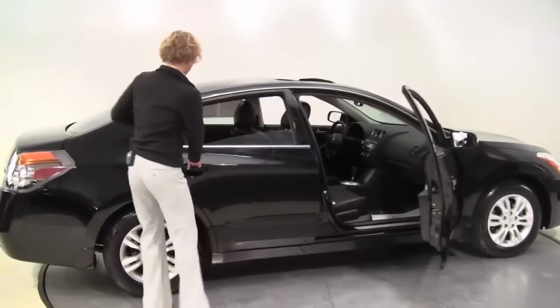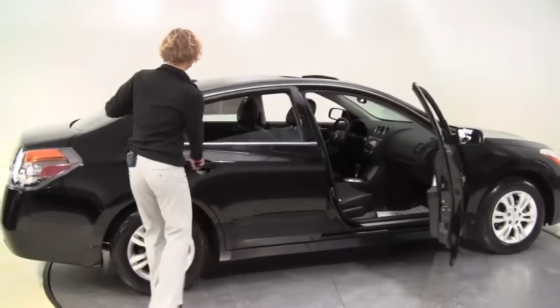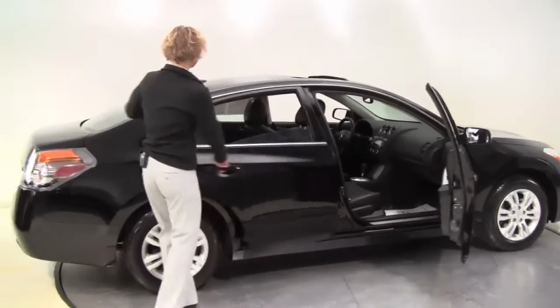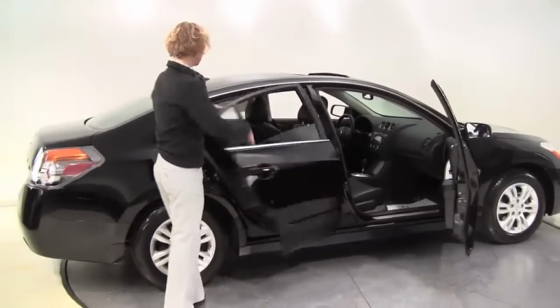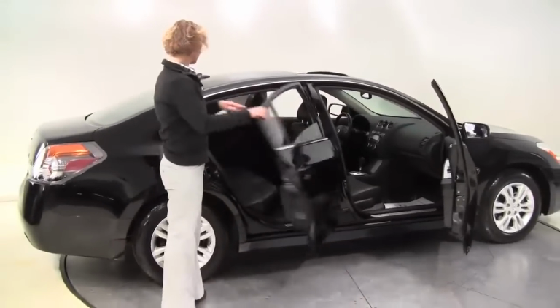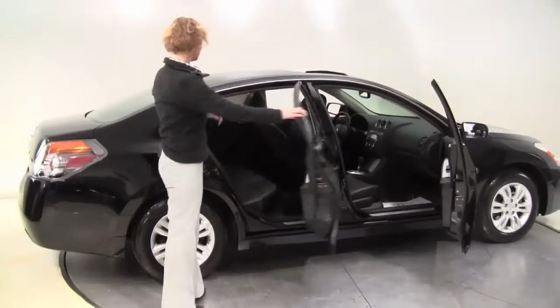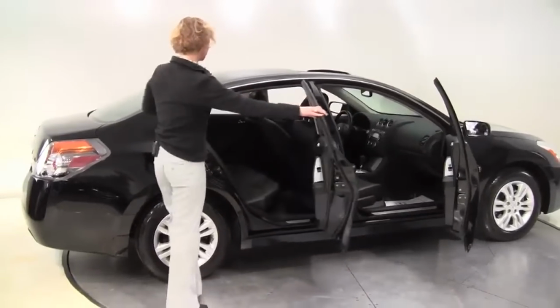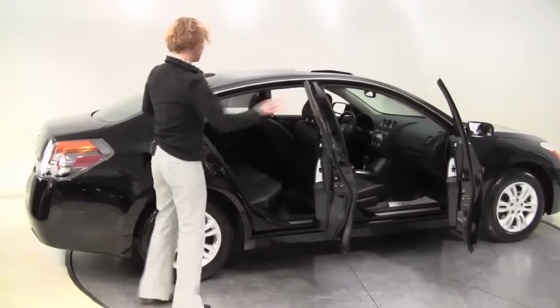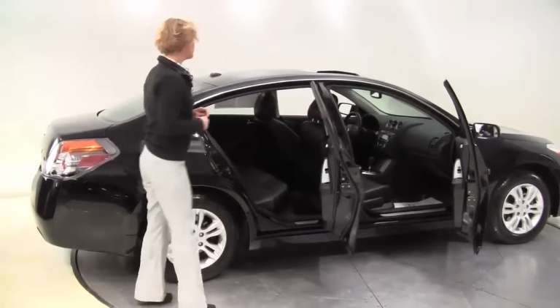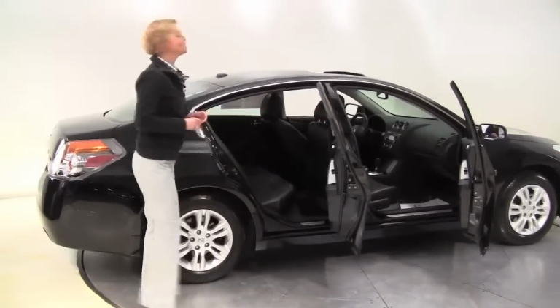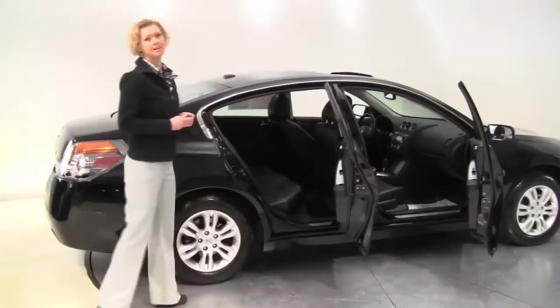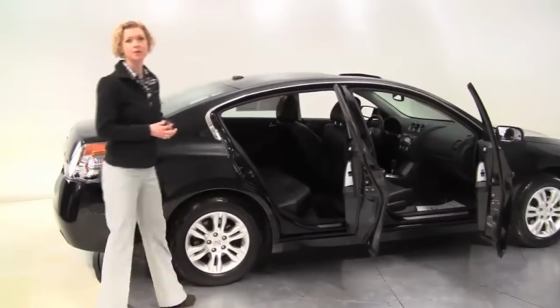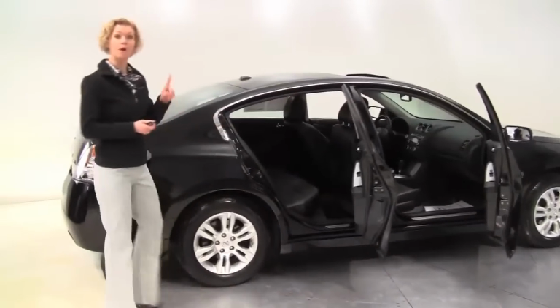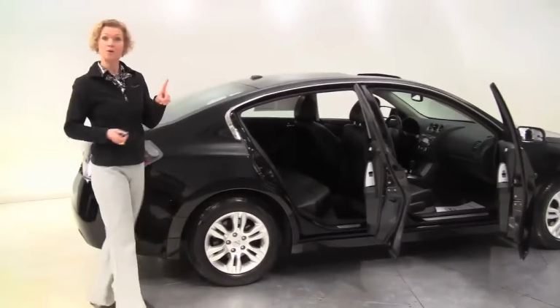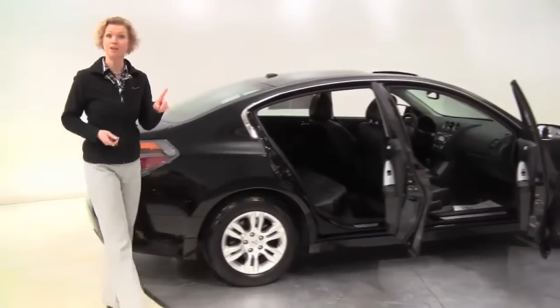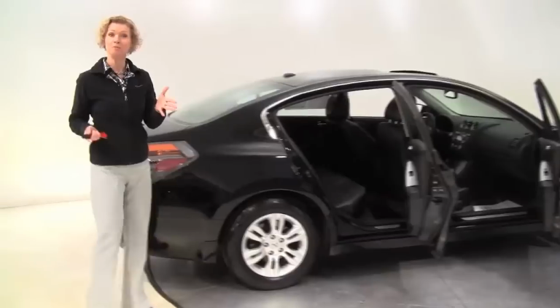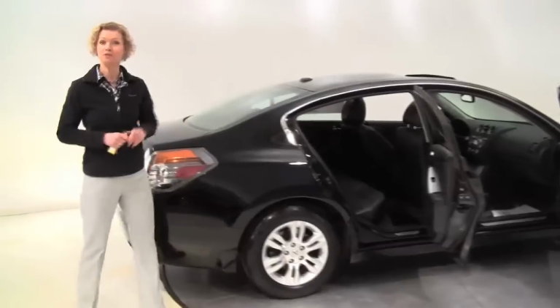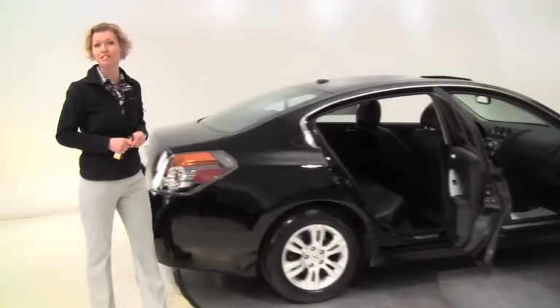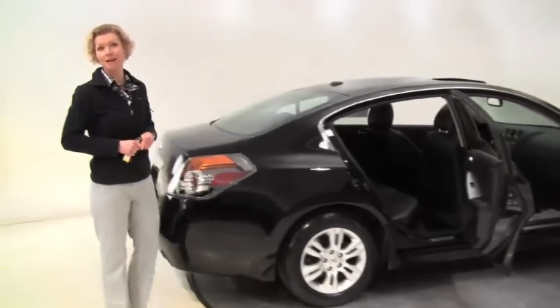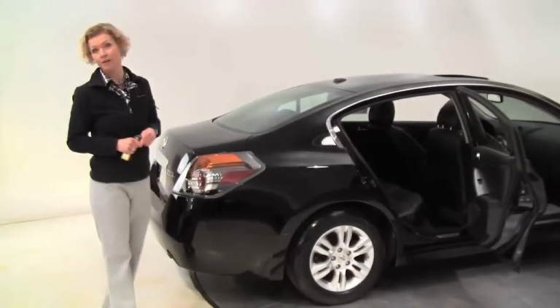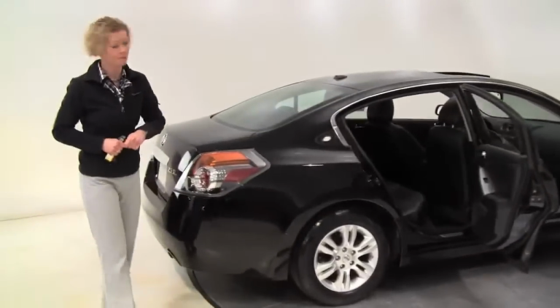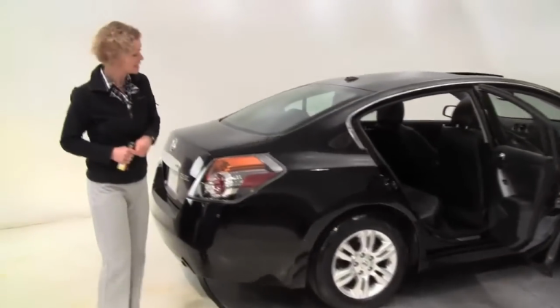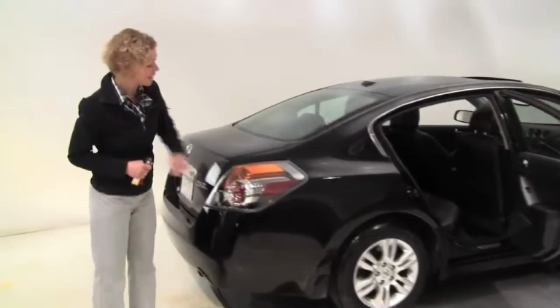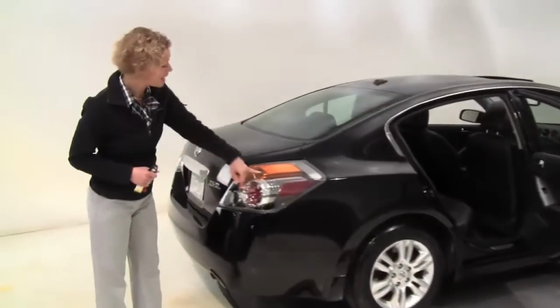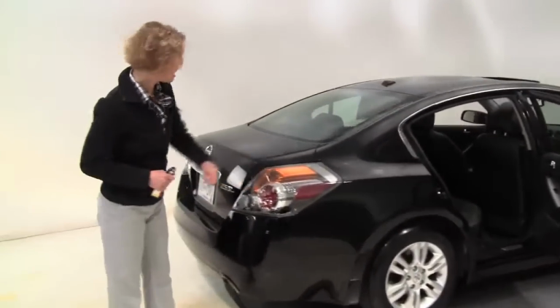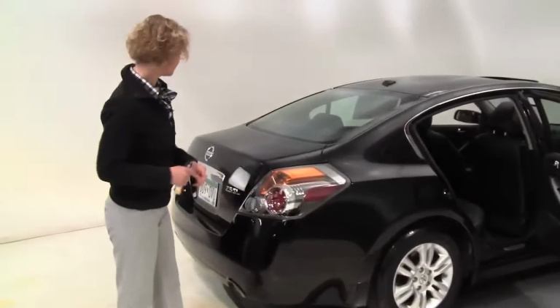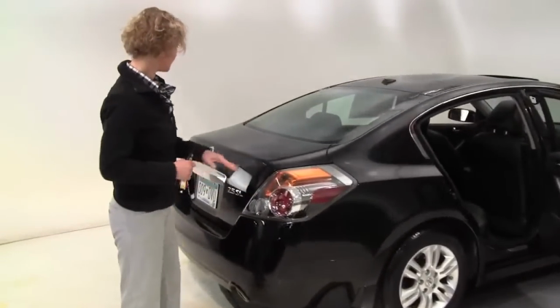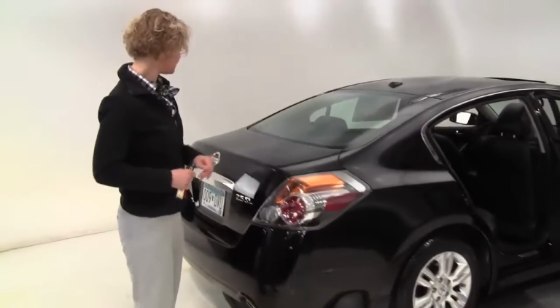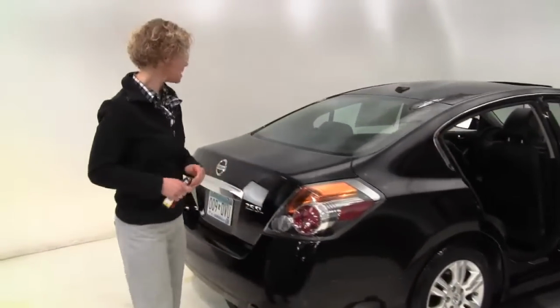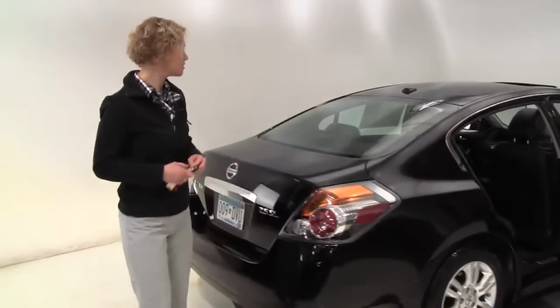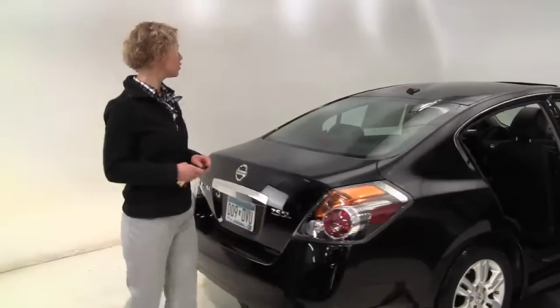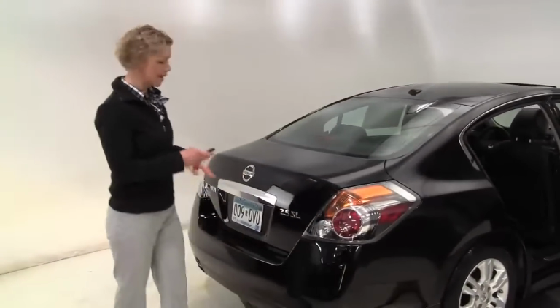This is super black with a black leather-appointed interior, a one-owner vehicle purchased originally right here at Feldman Nissan, alloy wheels — the tires look great.